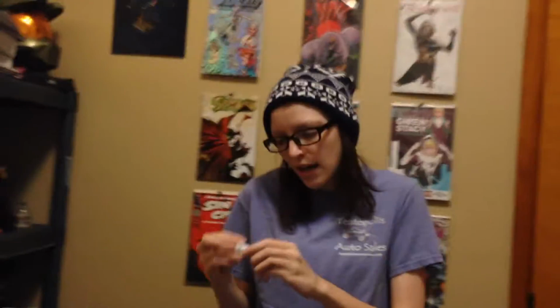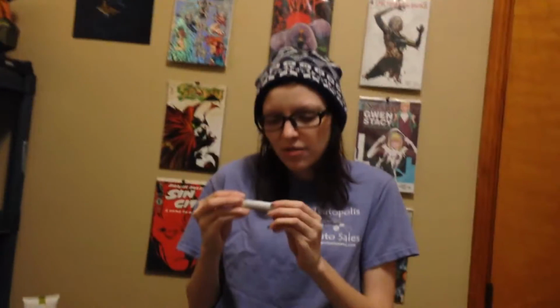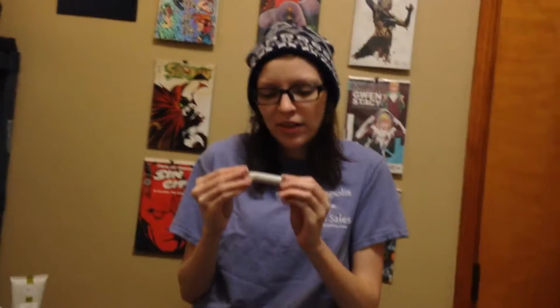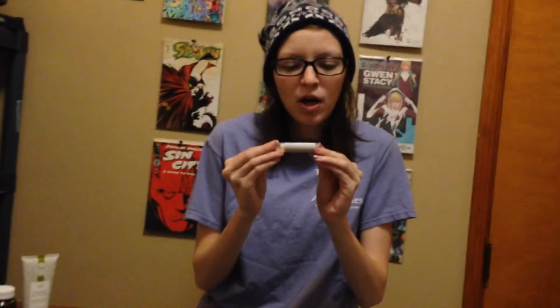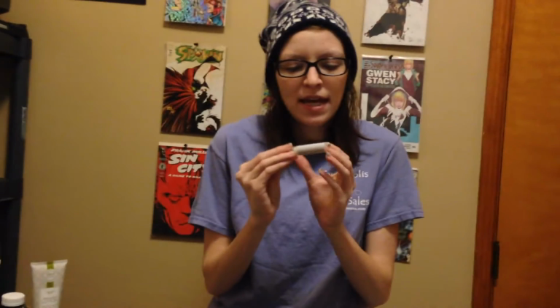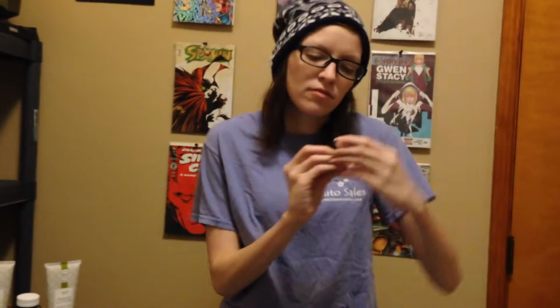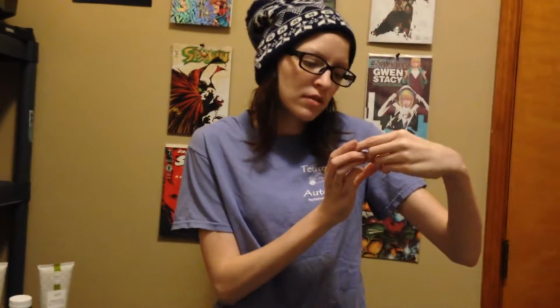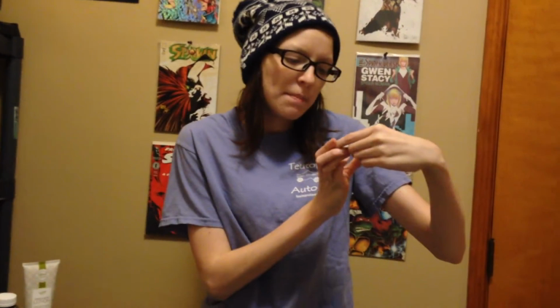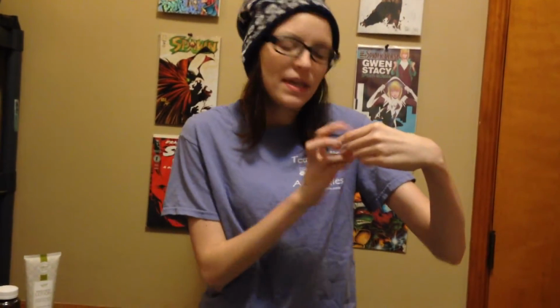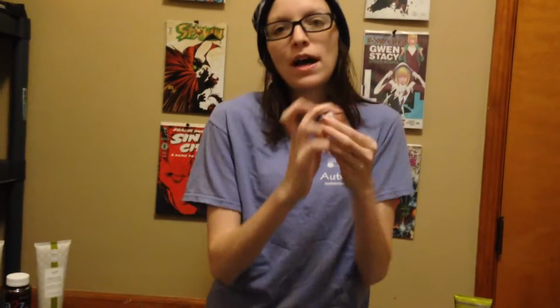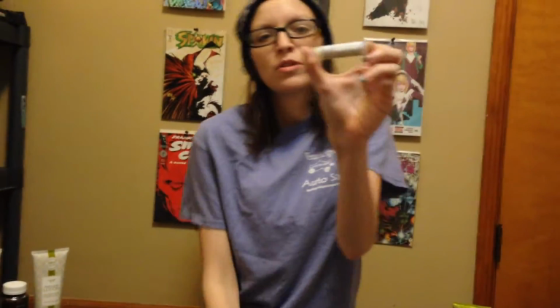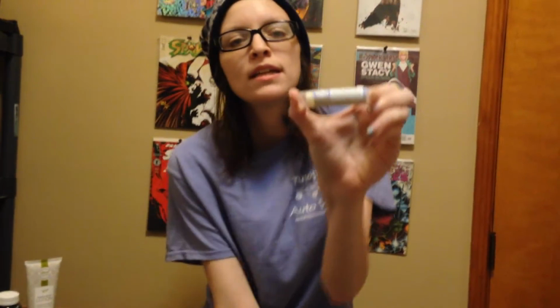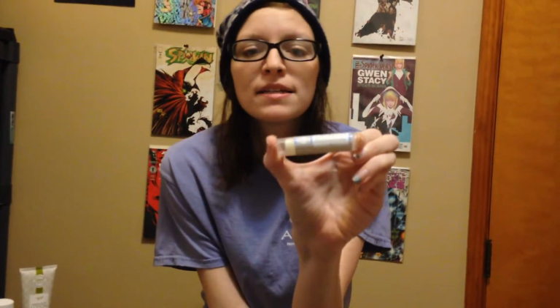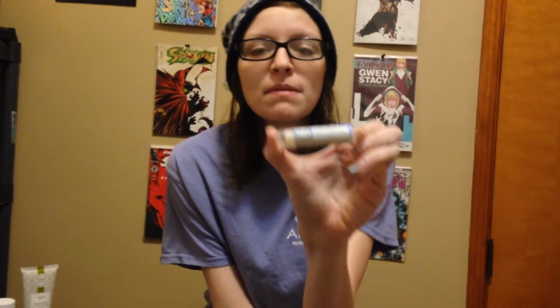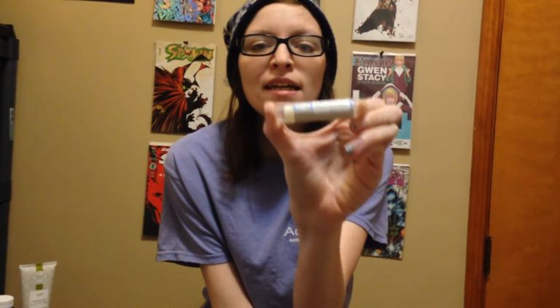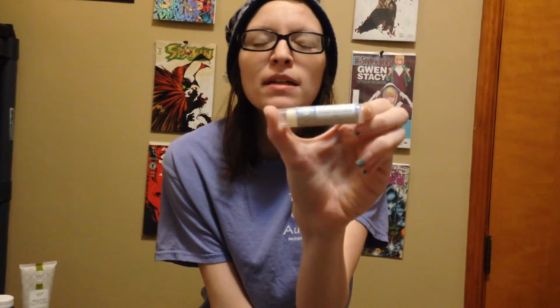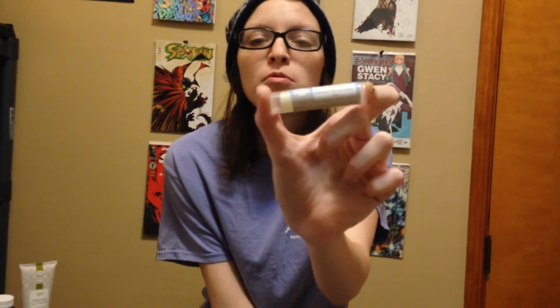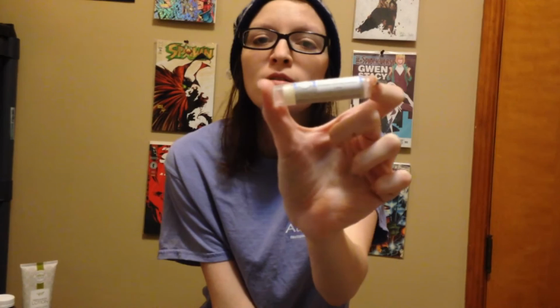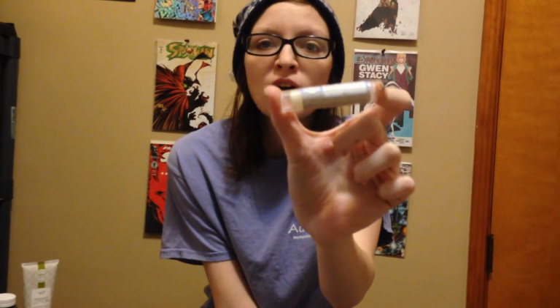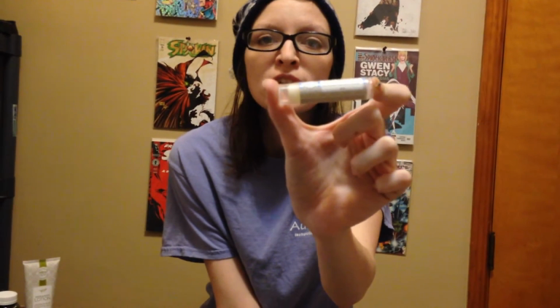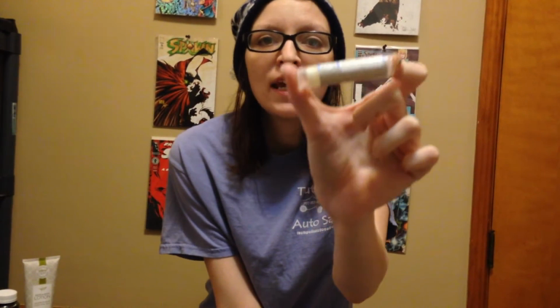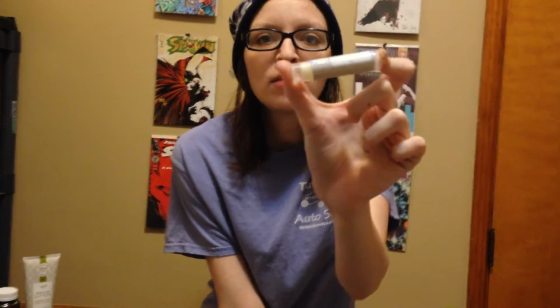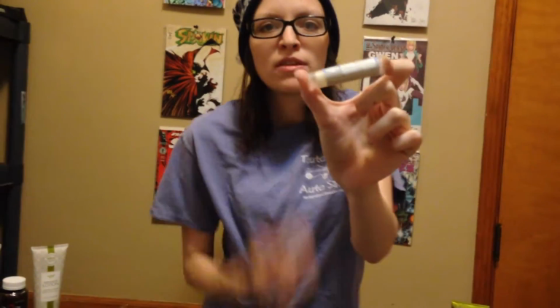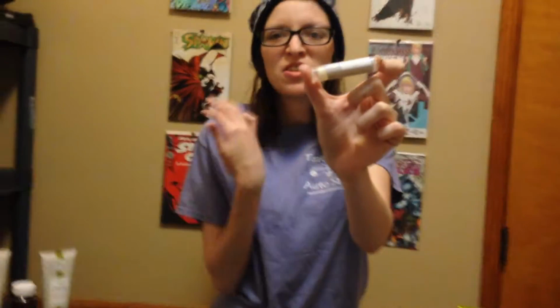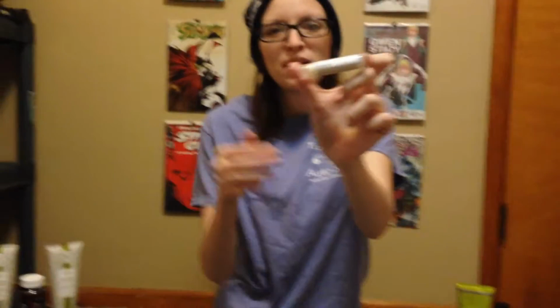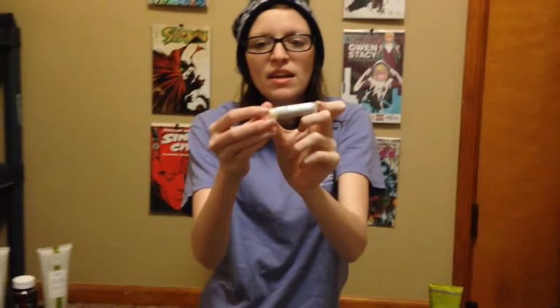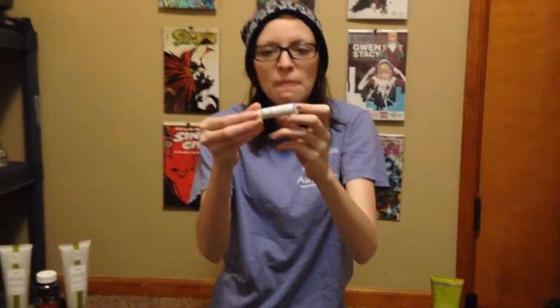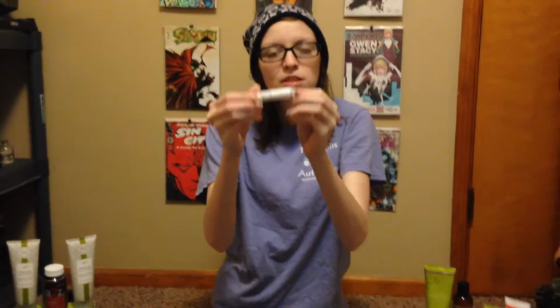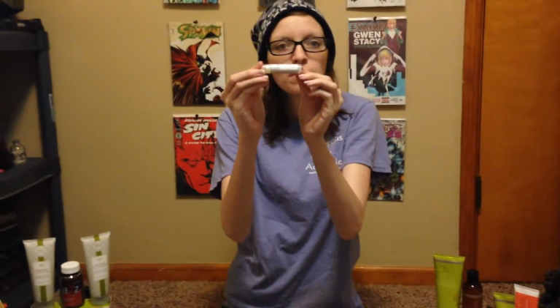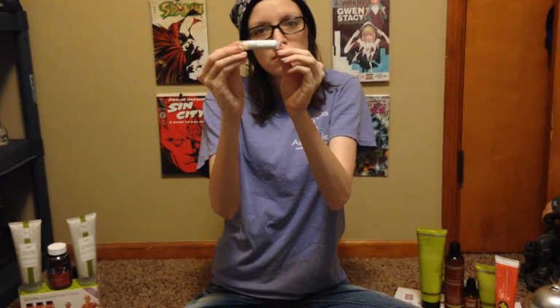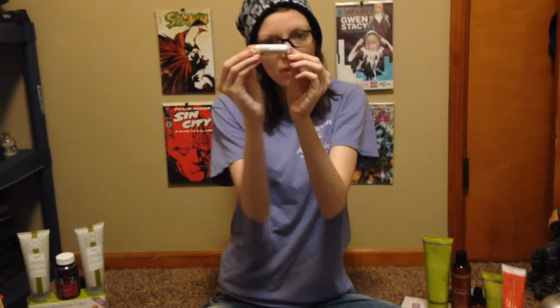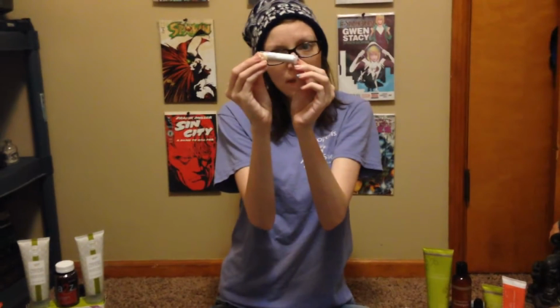I also have a lip balm. It has peppermint and wild orange in it. It smells amazing, and it makes my lips feel really, really soft. It helps with the chappedness, which is a good product for the cold weather.